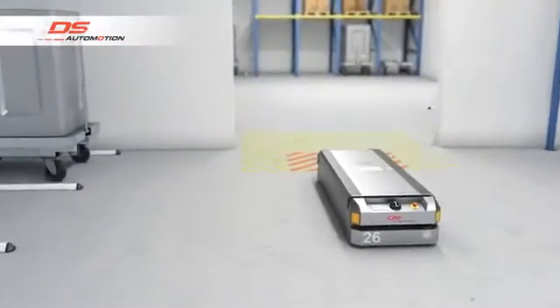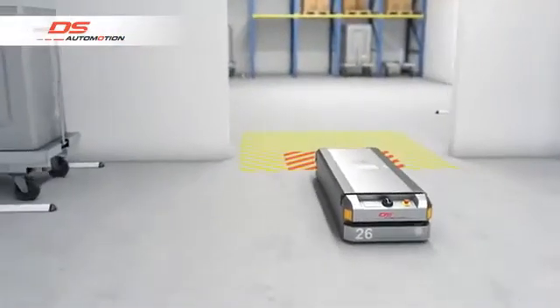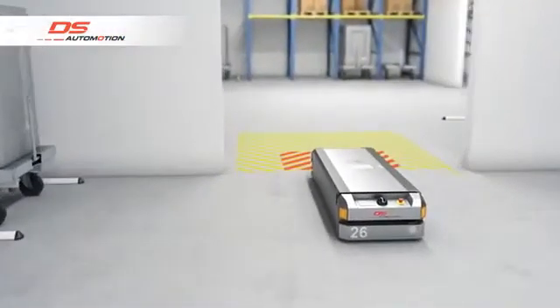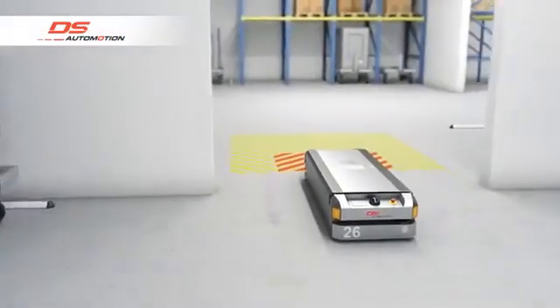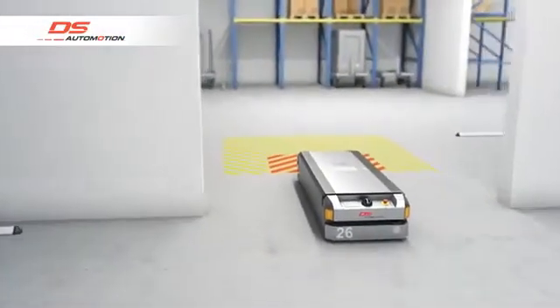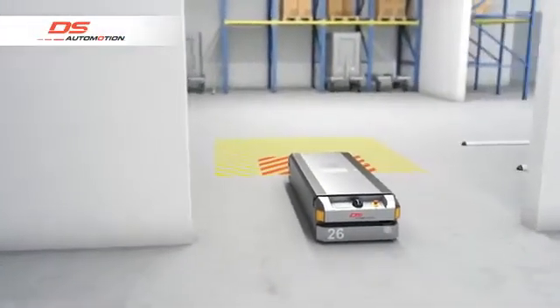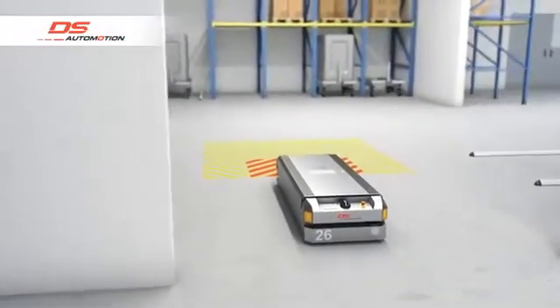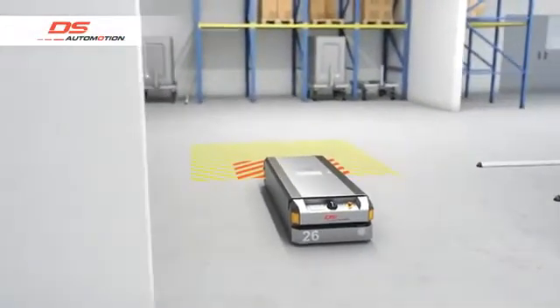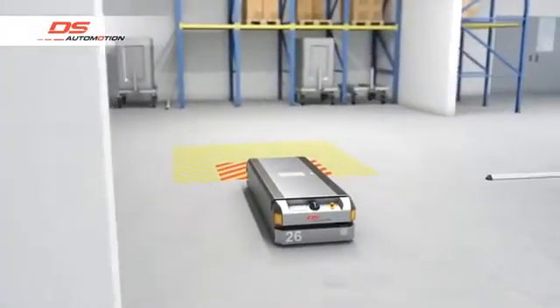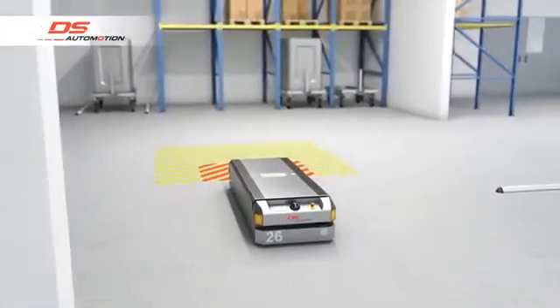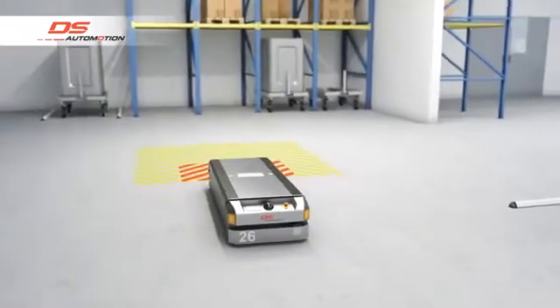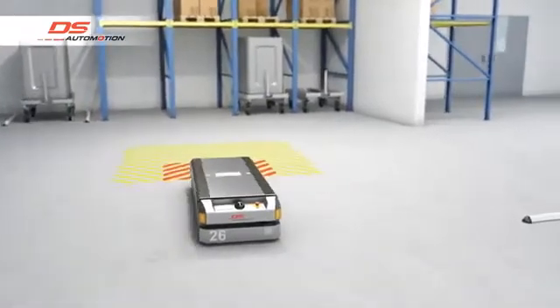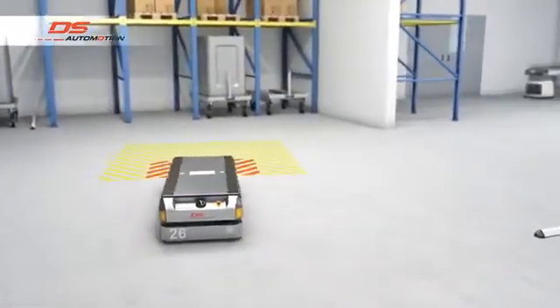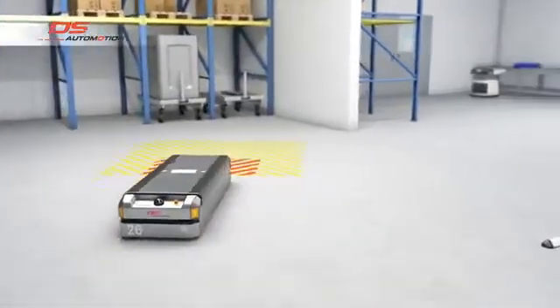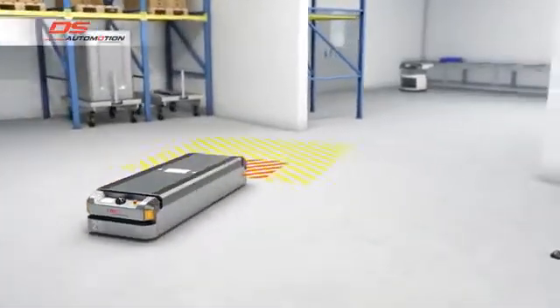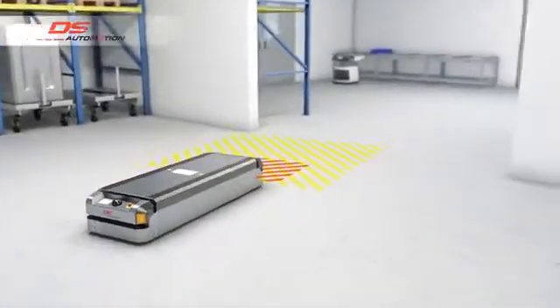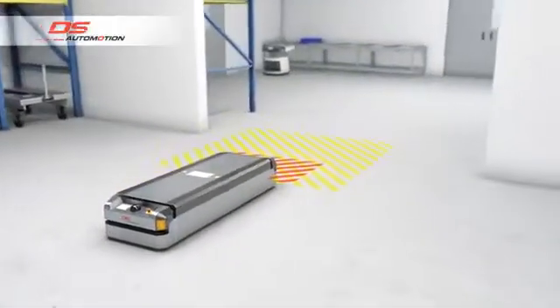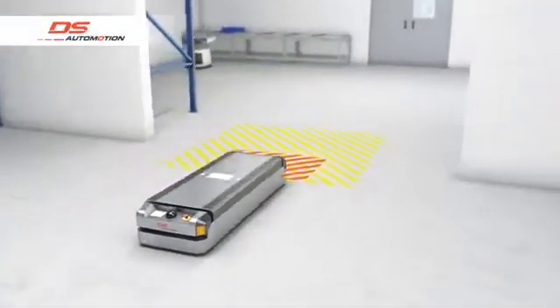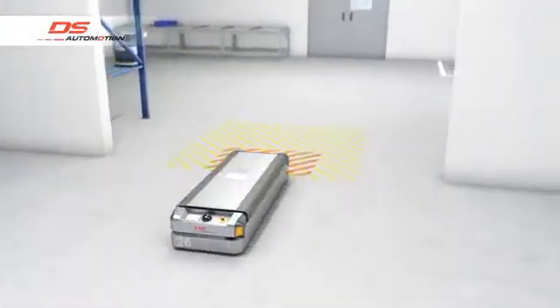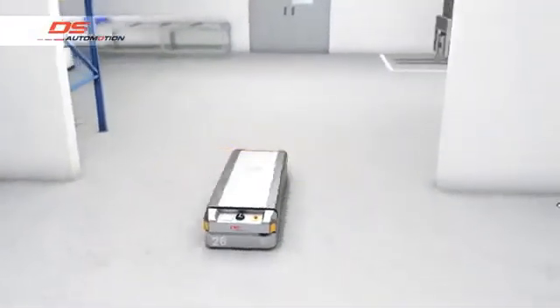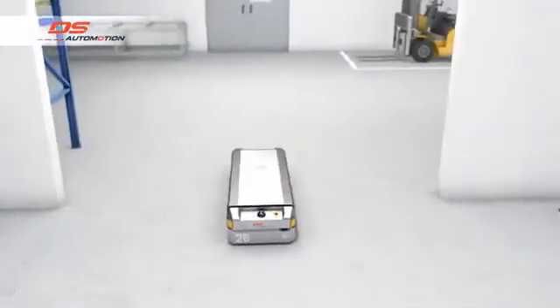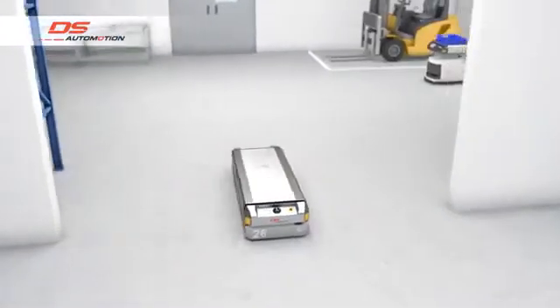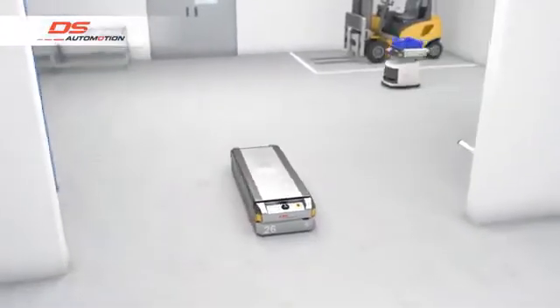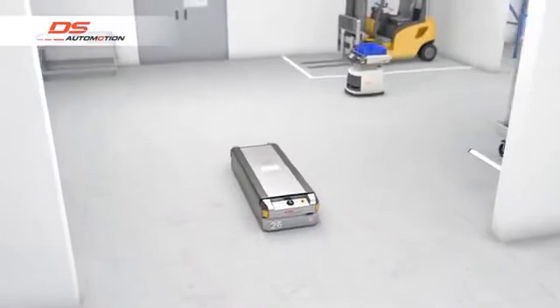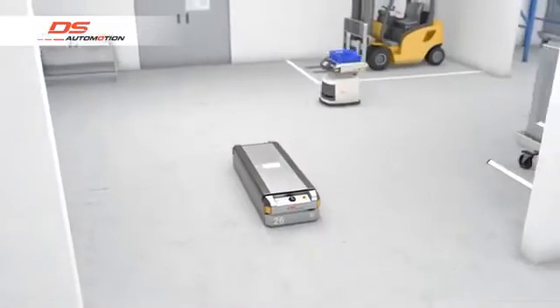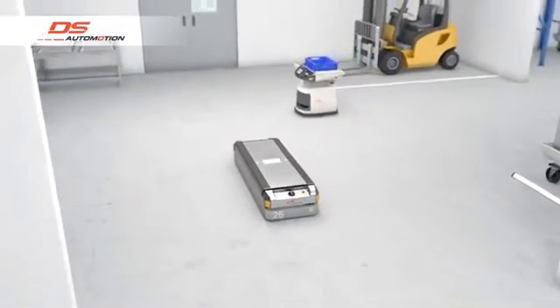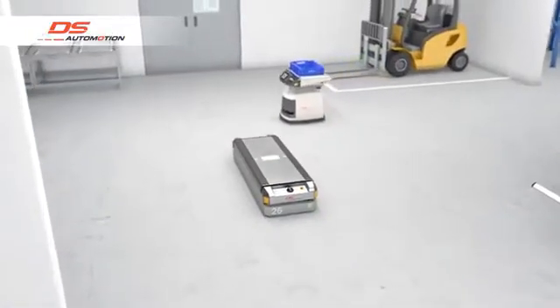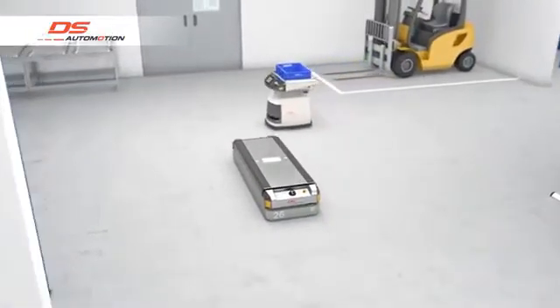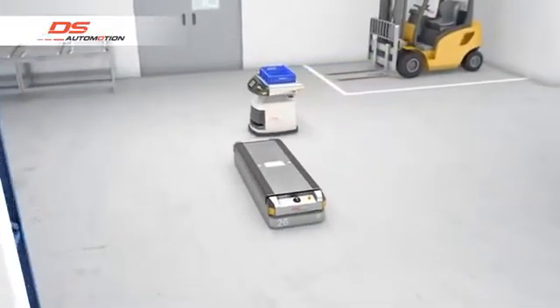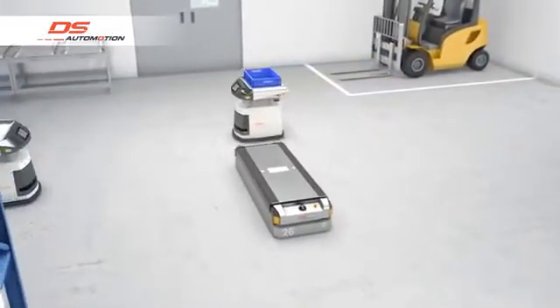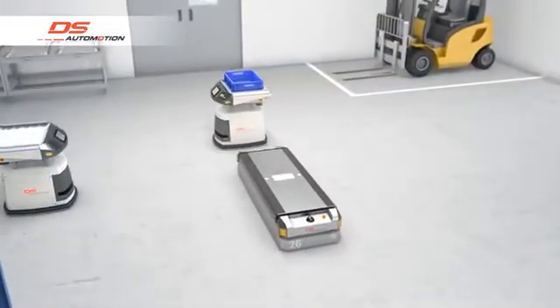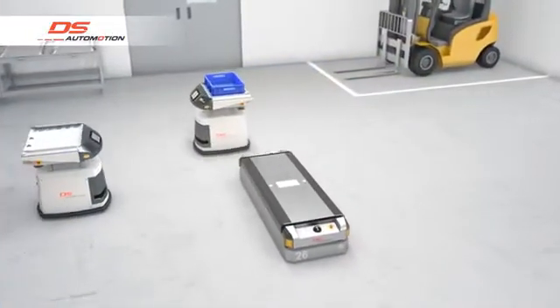The localization system is robust against disturbances such as the appearance of other vehicles, people, and other dynamically moving objects within the area covered by its laser scanner.